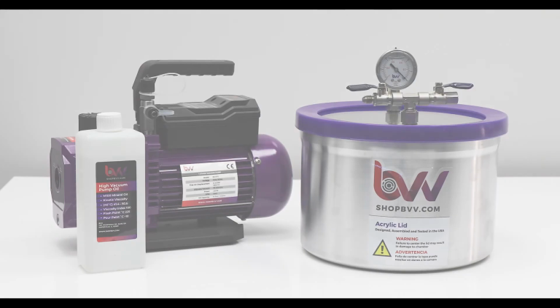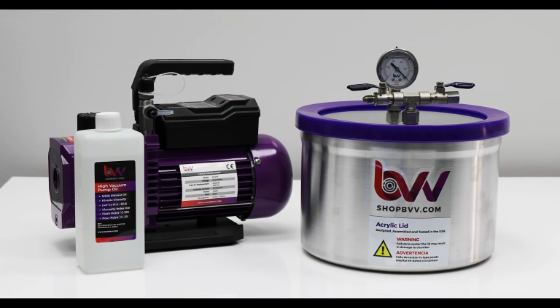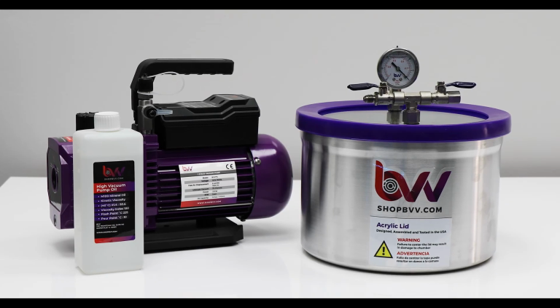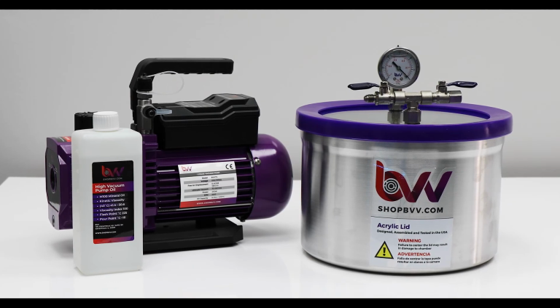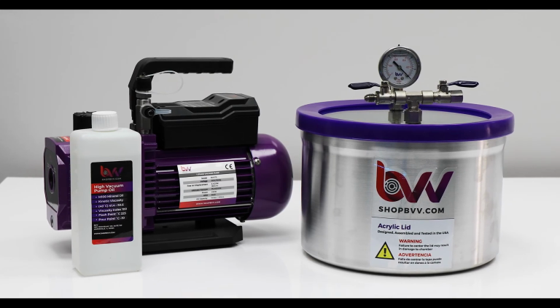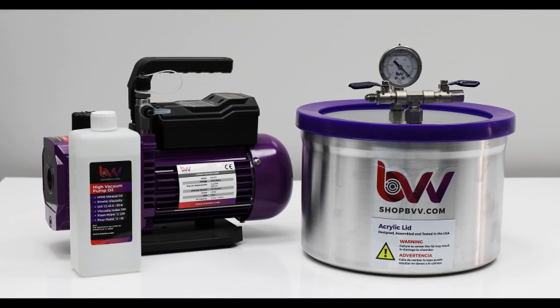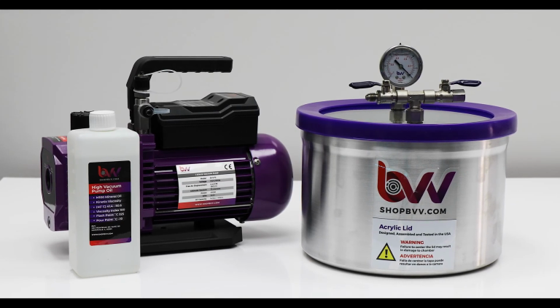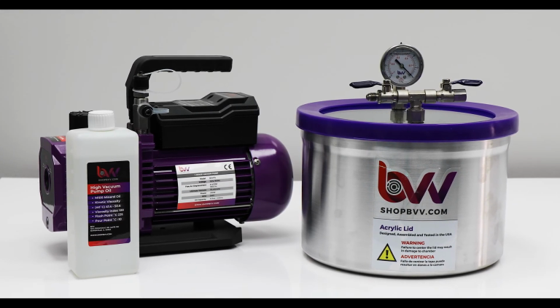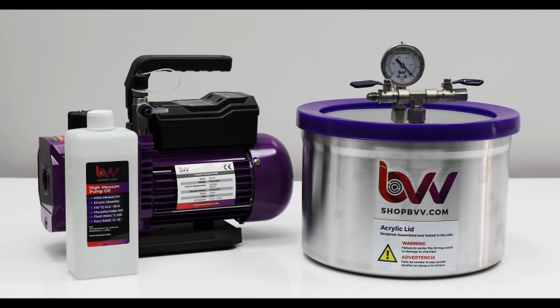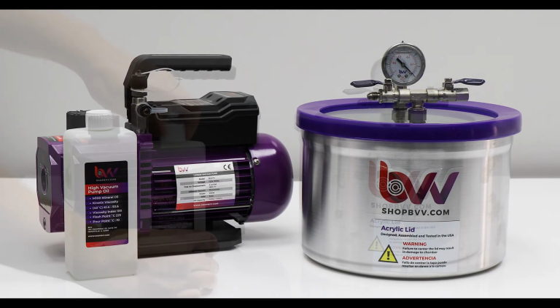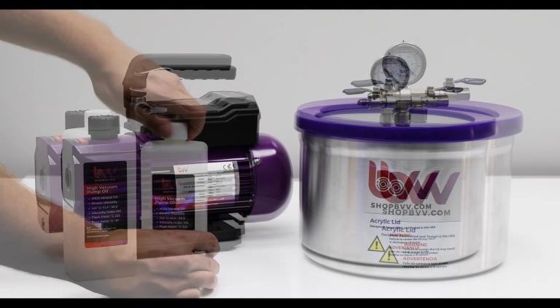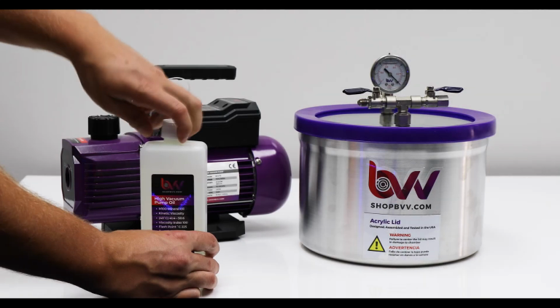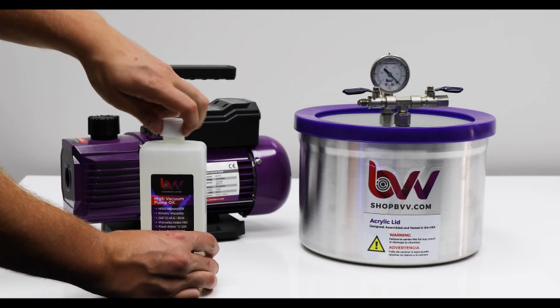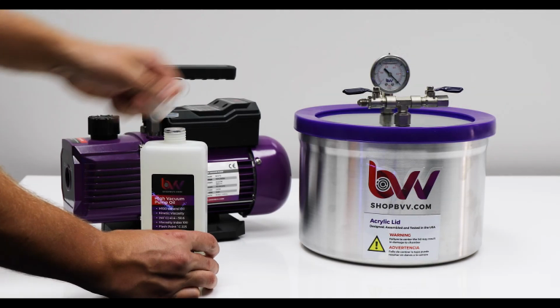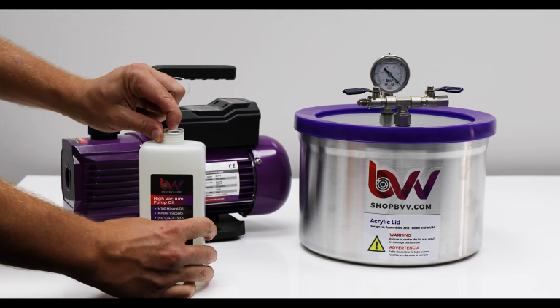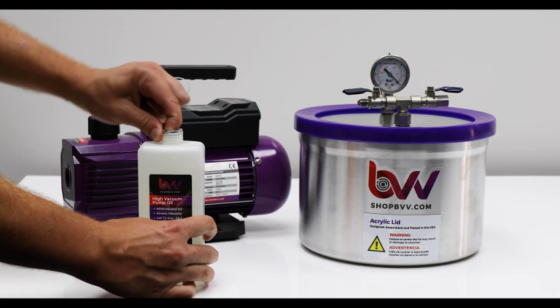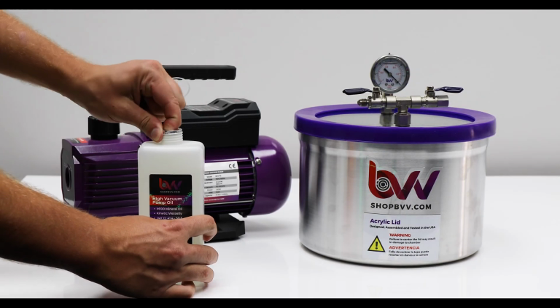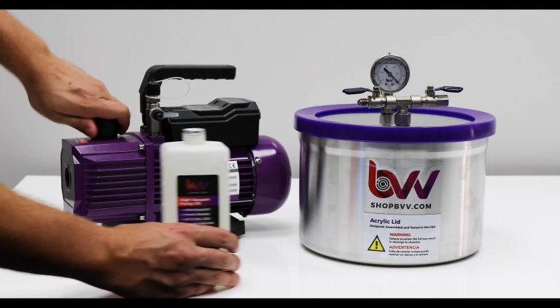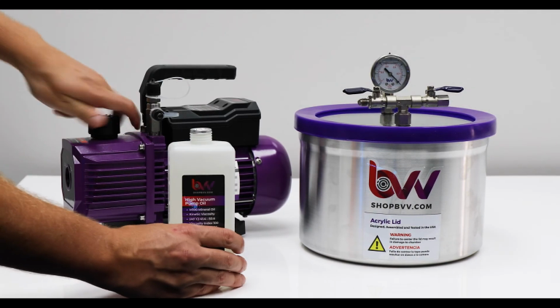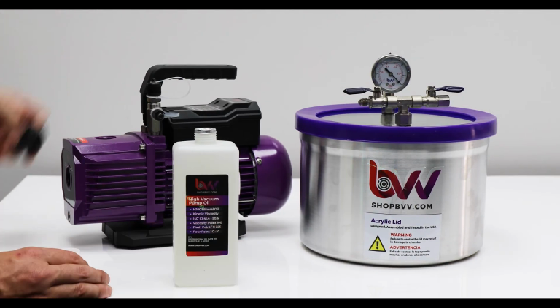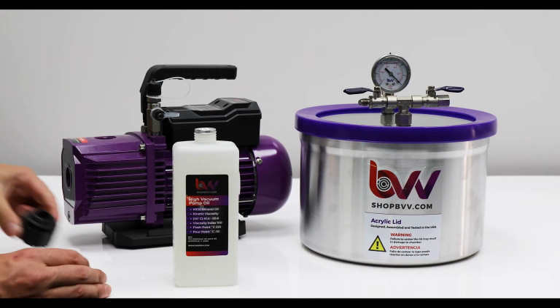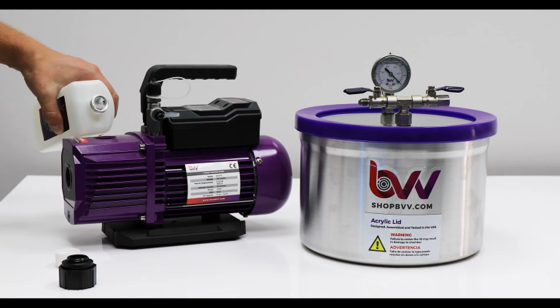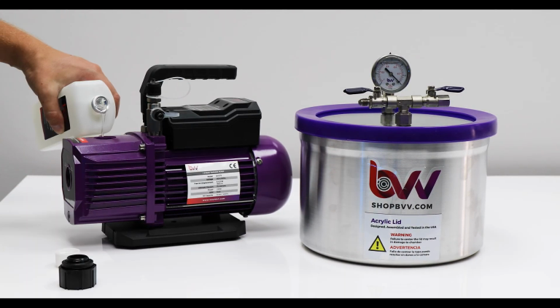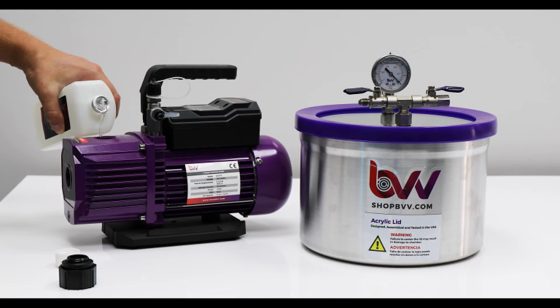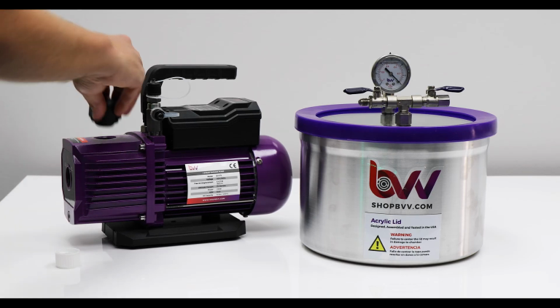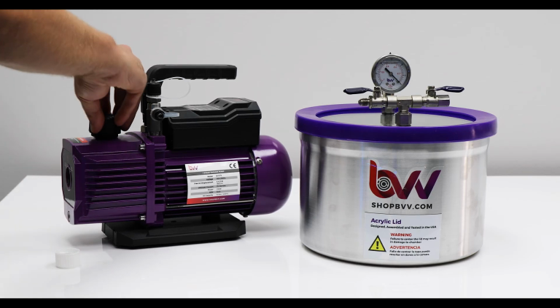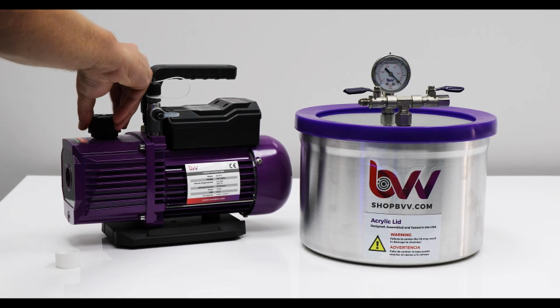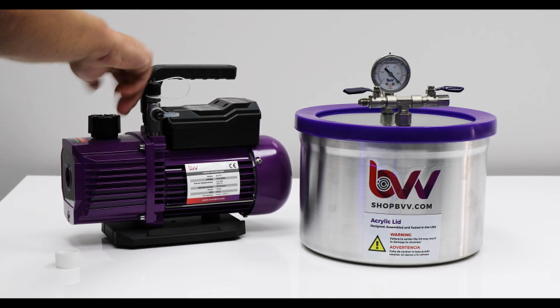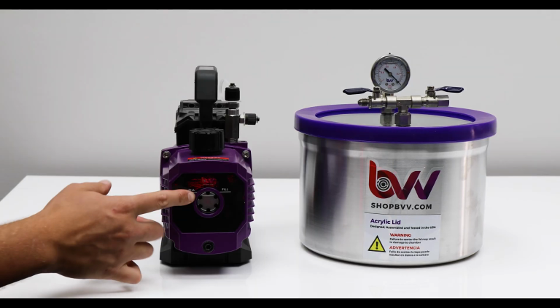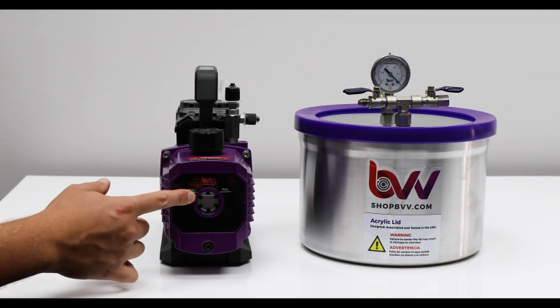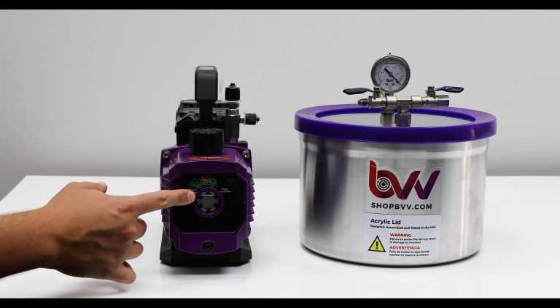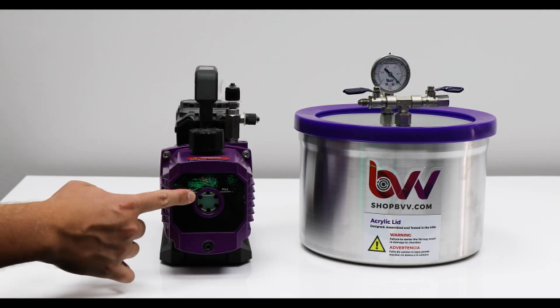How to set up a BVV vacuum chamber and pump kit. Start by opening your bottle of oil. Take the cap off of your oil fill port on the vacuum pump. Add oil until it's to the max fill line and then replace the cap.